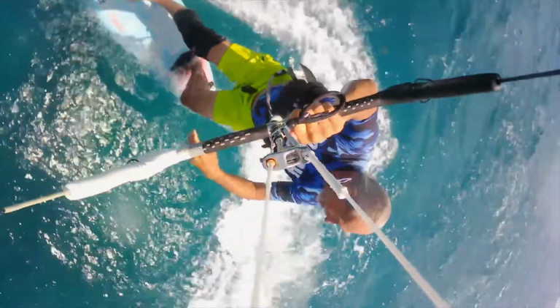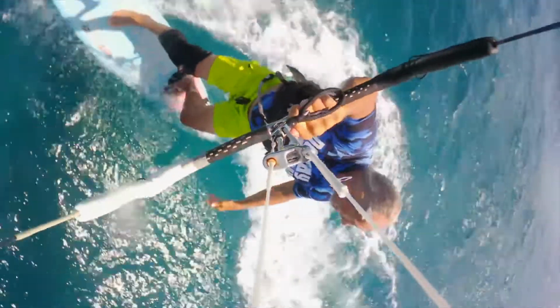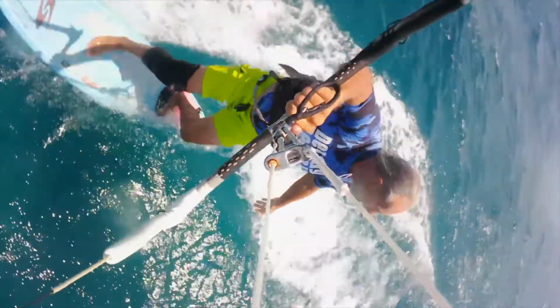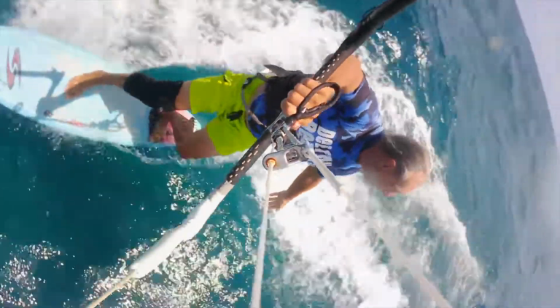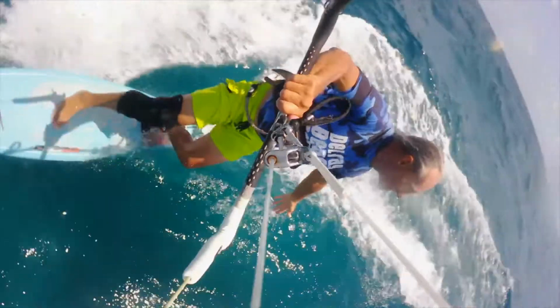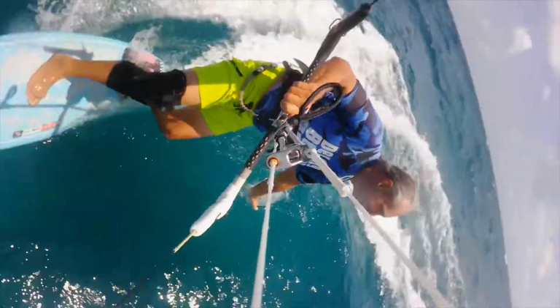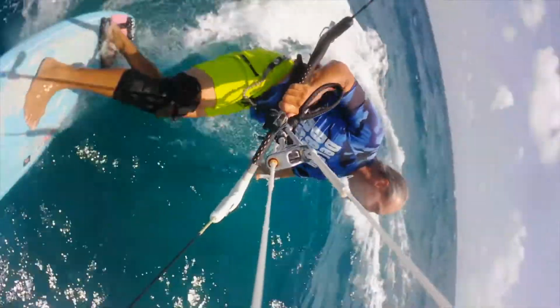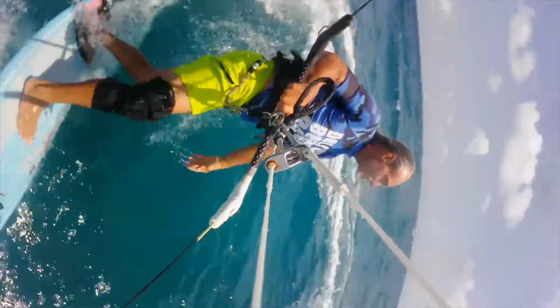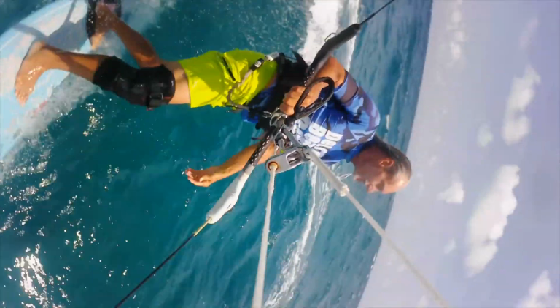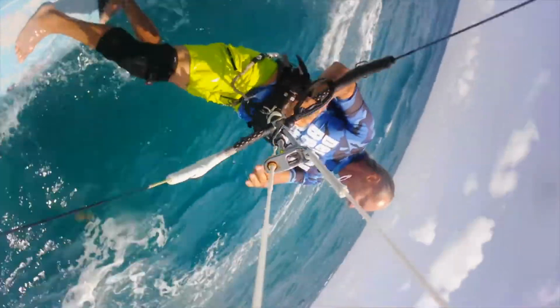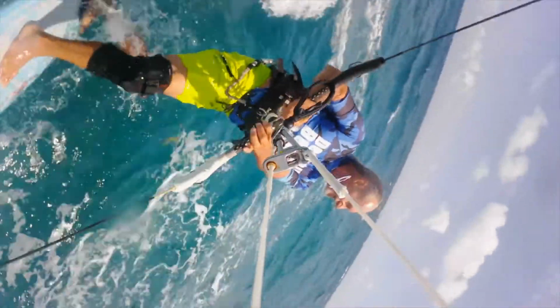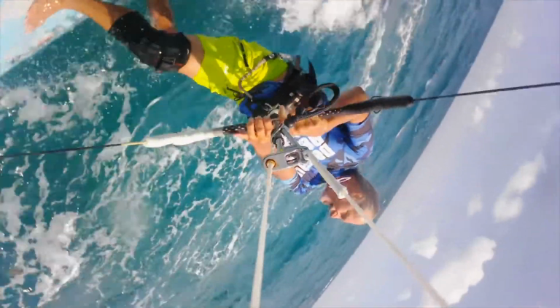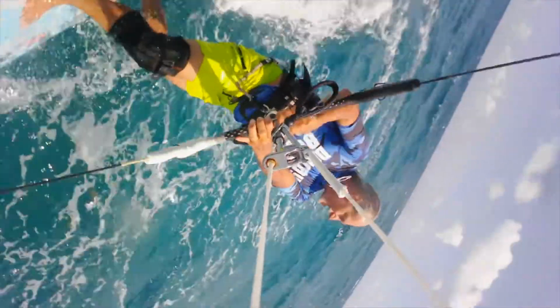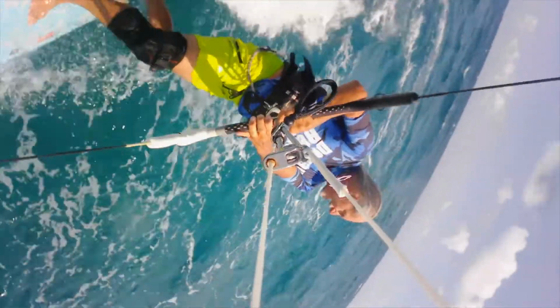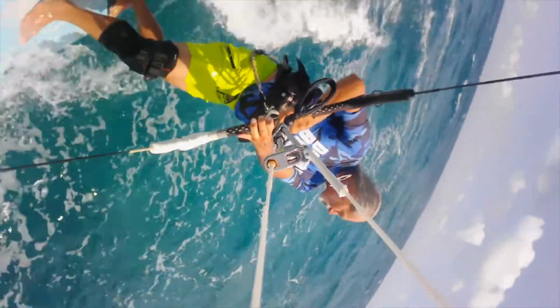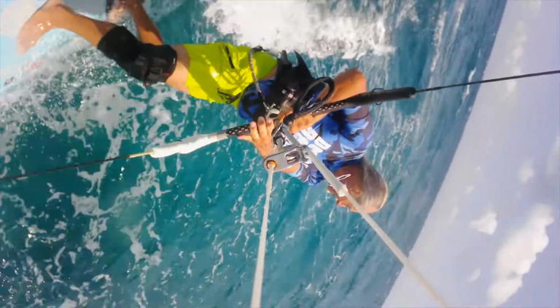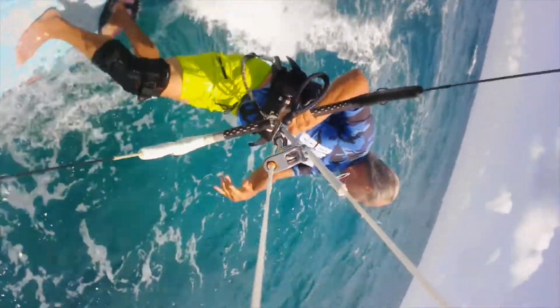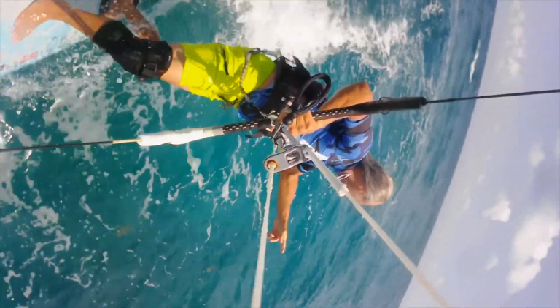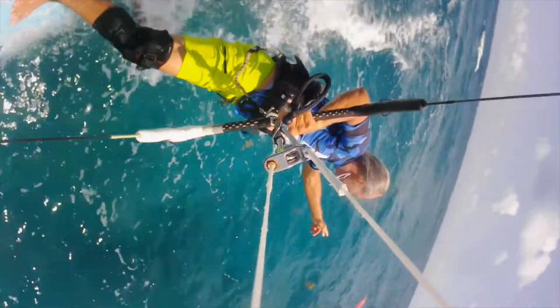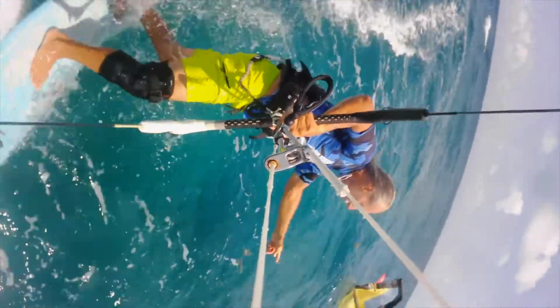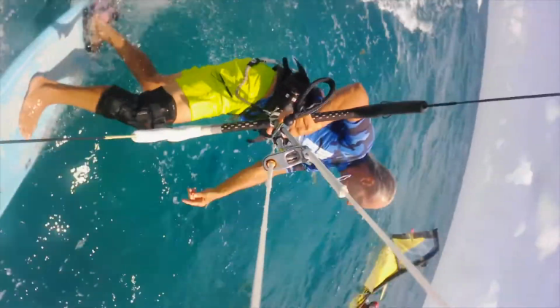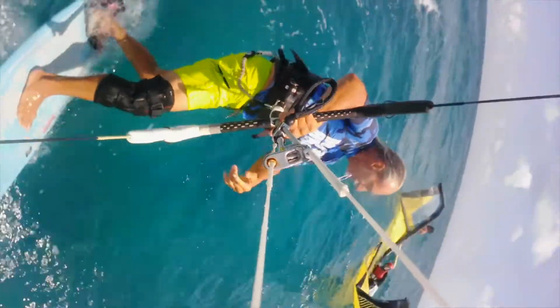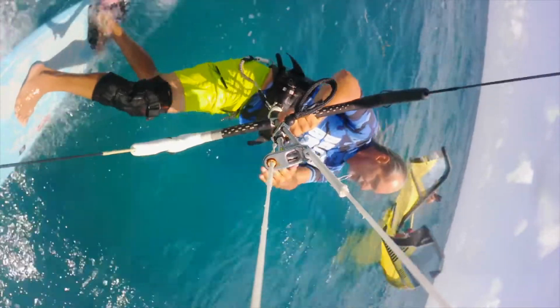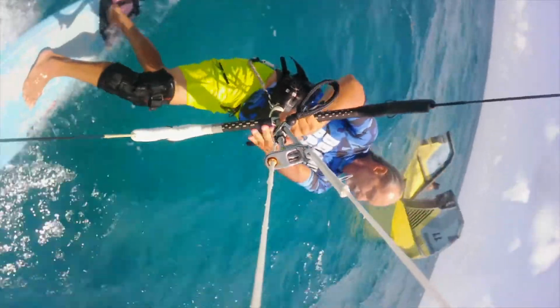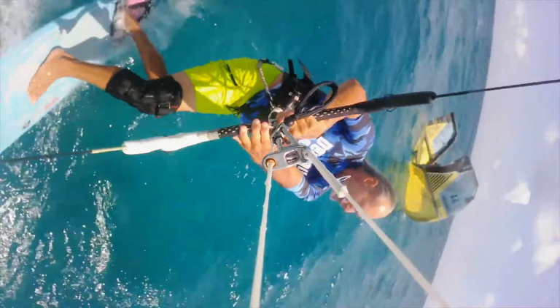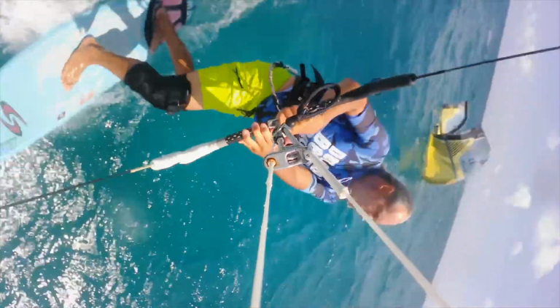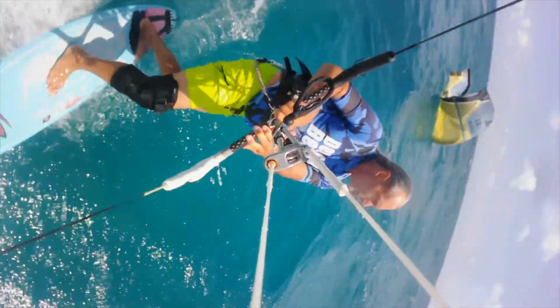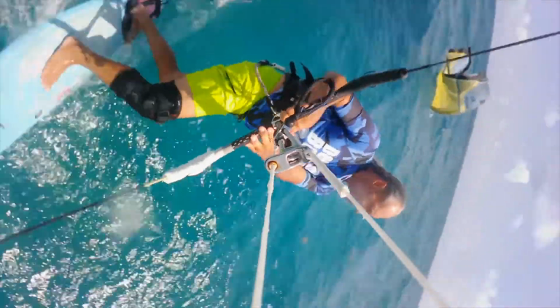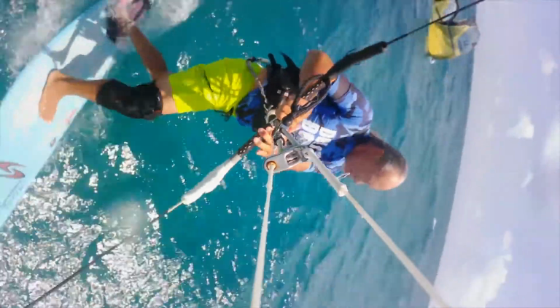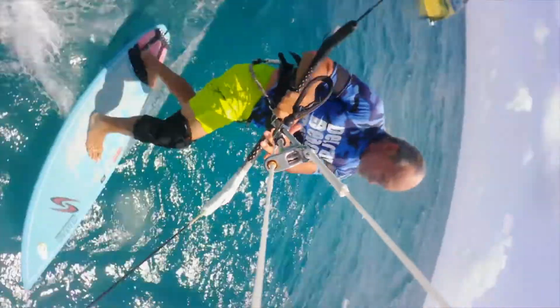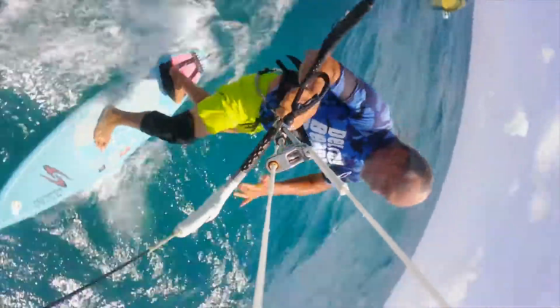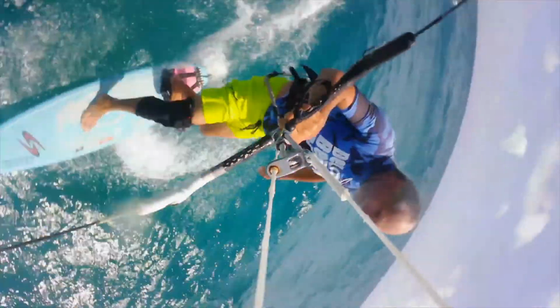You've got to remember if you're coming into some shore break or waves and you've got all those lines, you've got to make sure that you don't get all wrapped up.